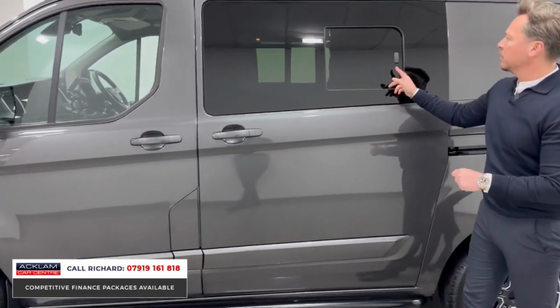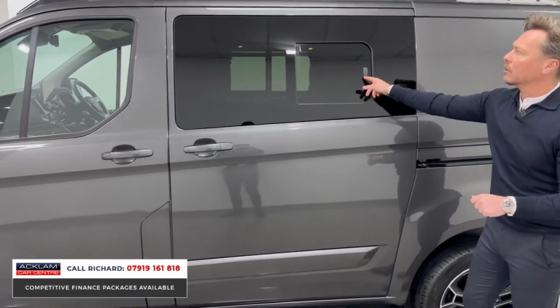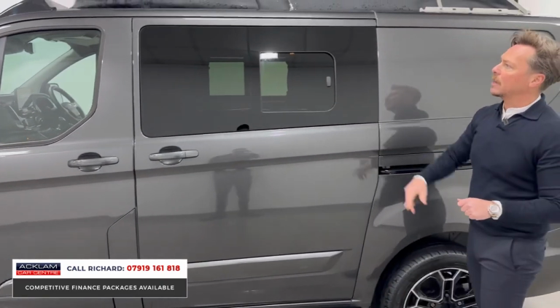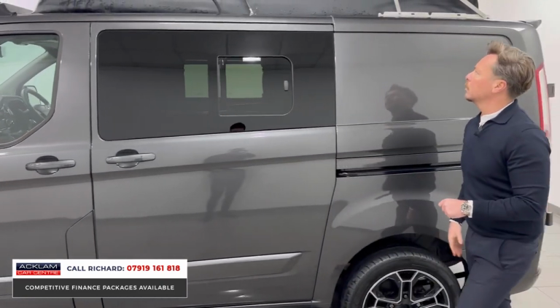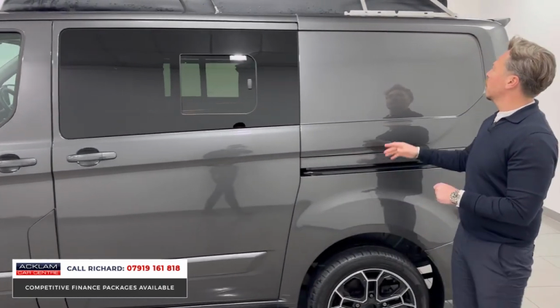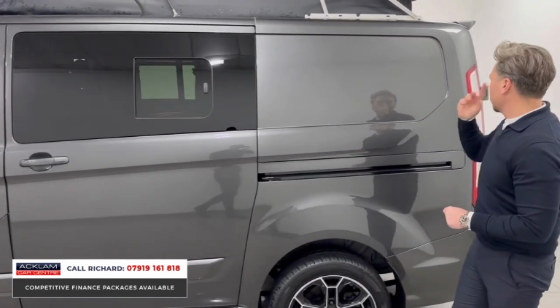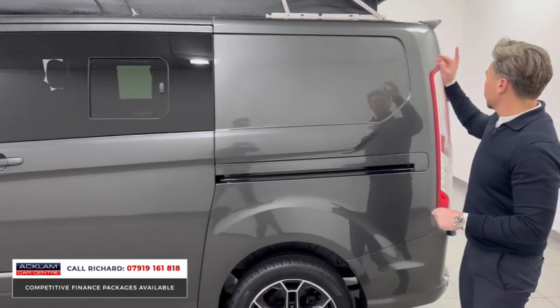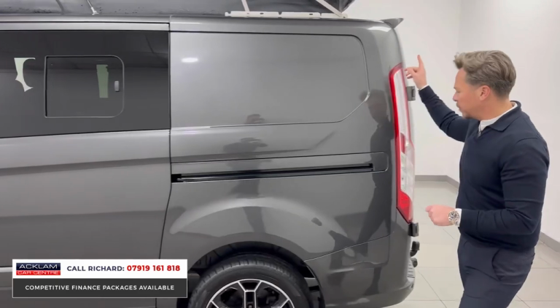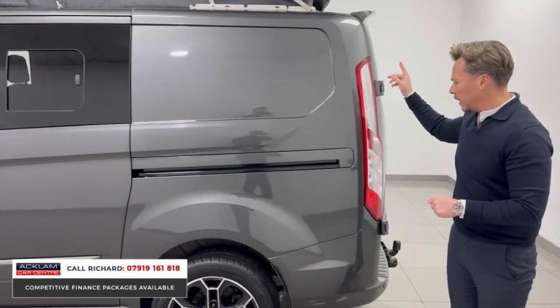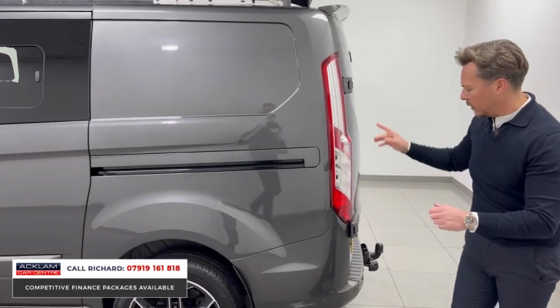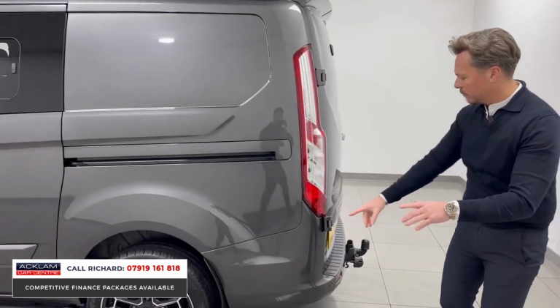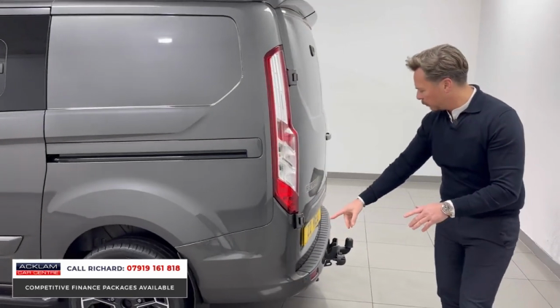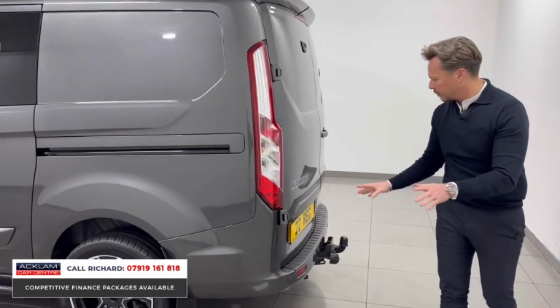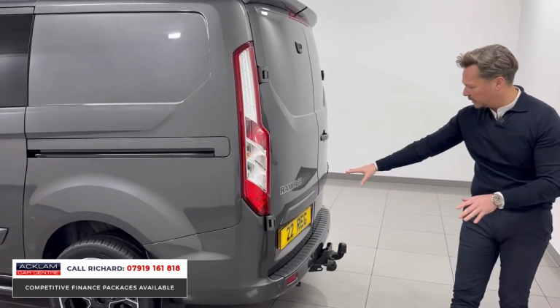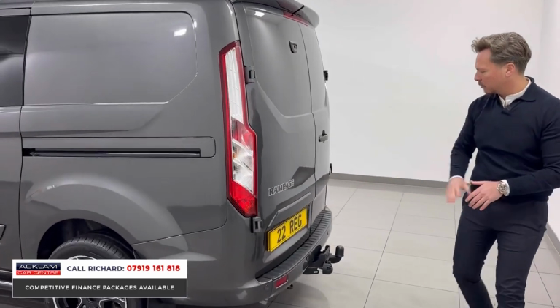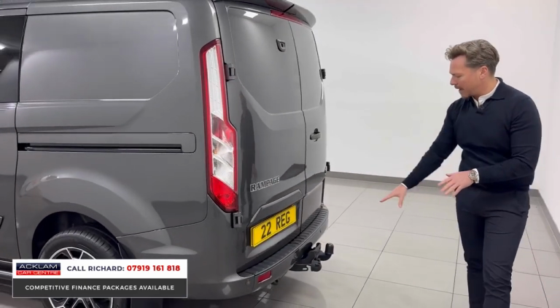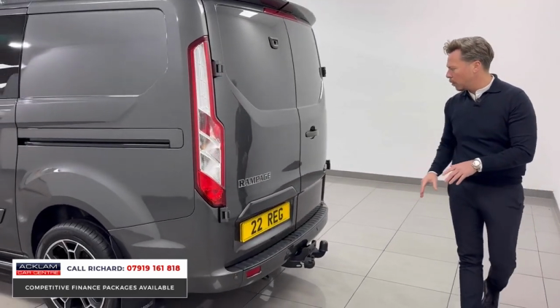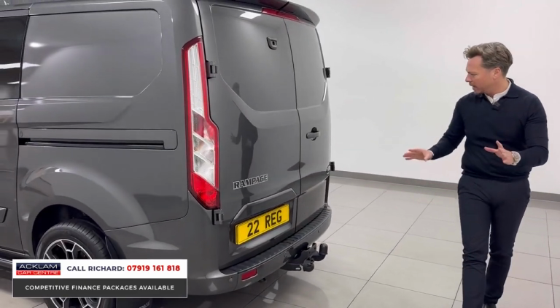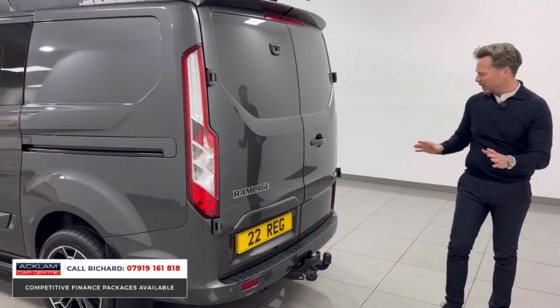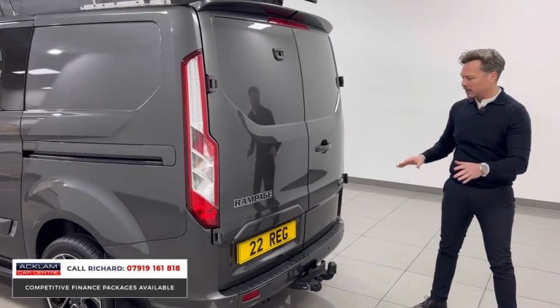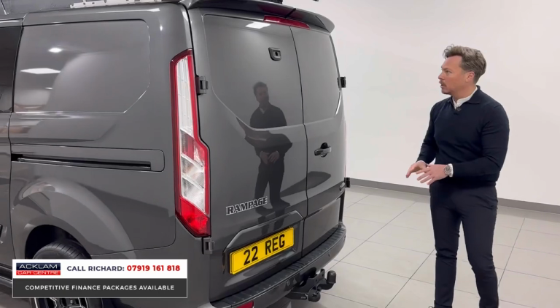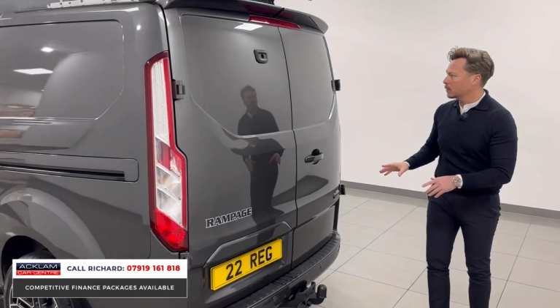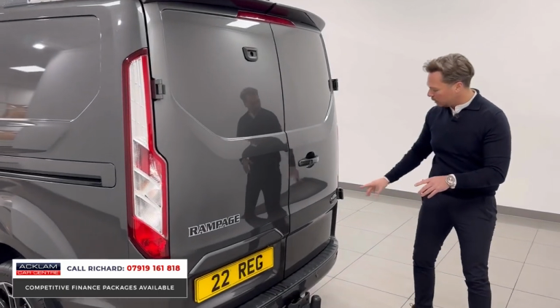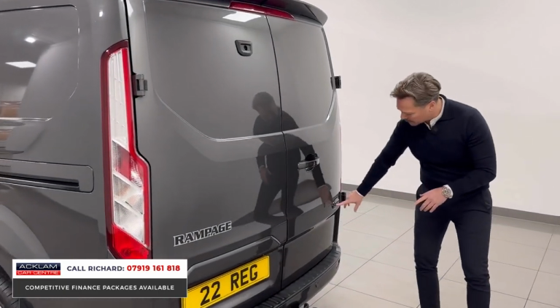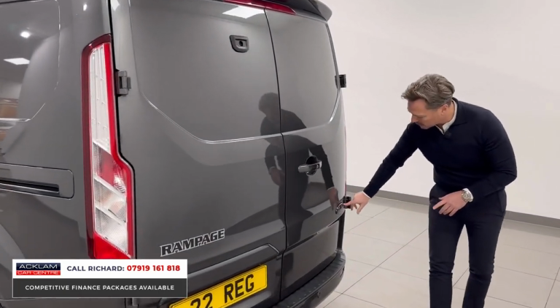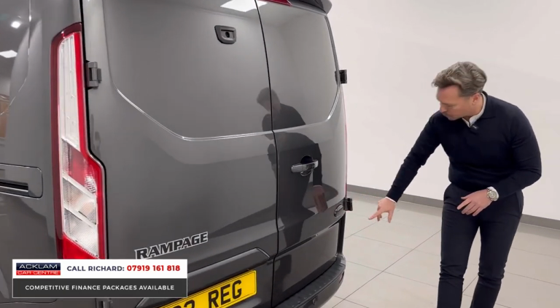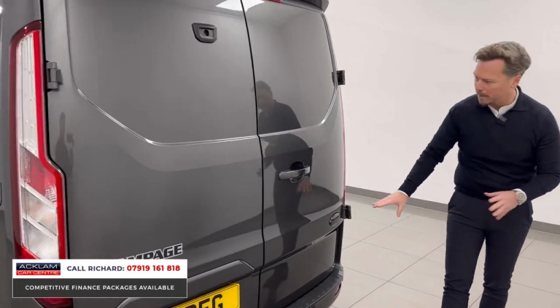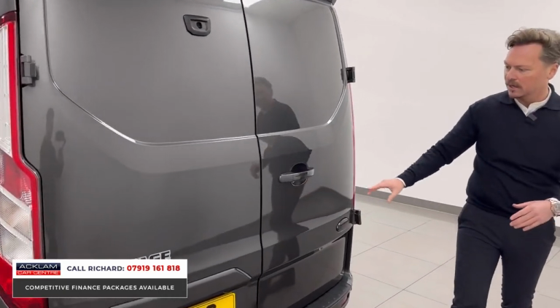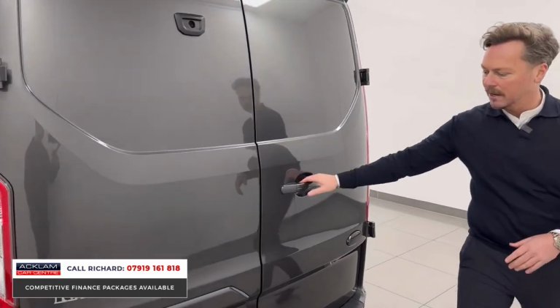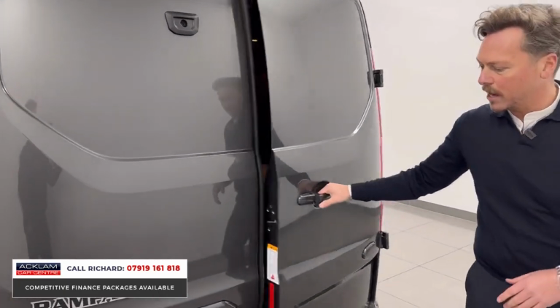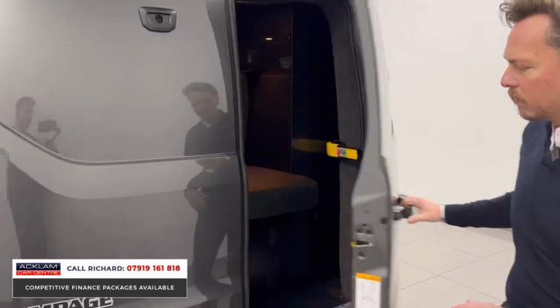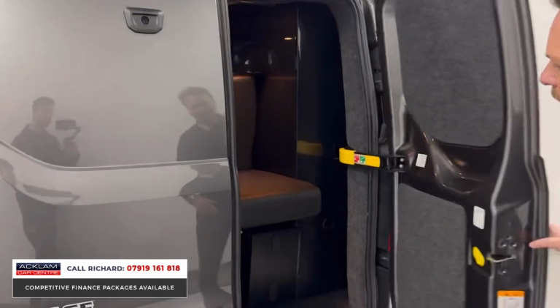Privacy glass with side opening window, rear spoiler, rear mud flaps, decals to the back, tow bar. I think it might be slightly lowered as well — just little features like the darkened Ford badges. It's a cracker, it really is.